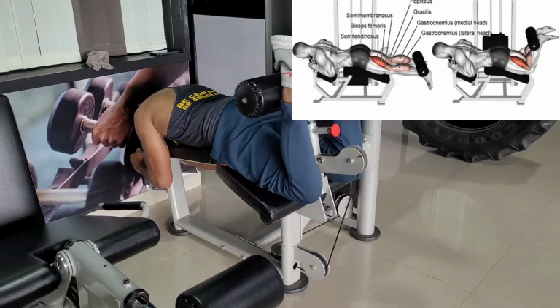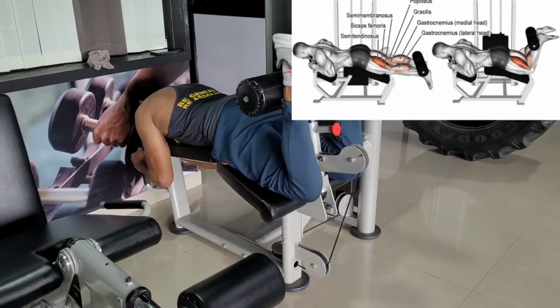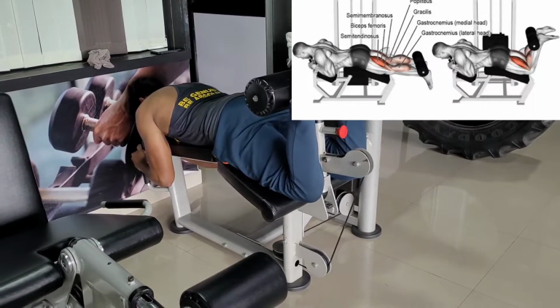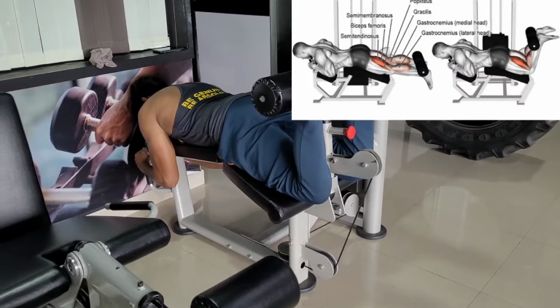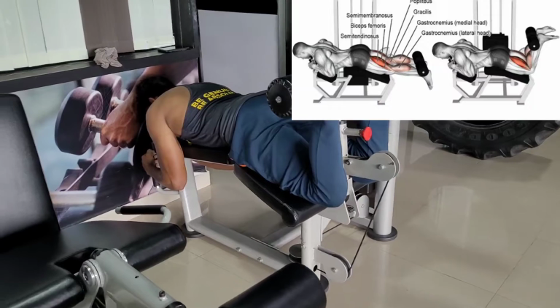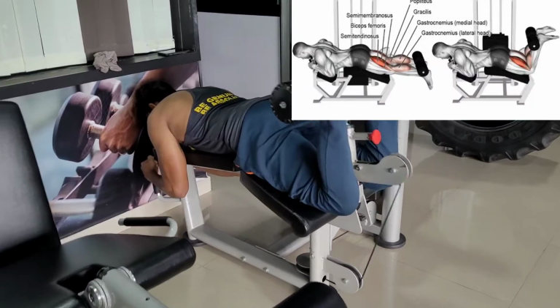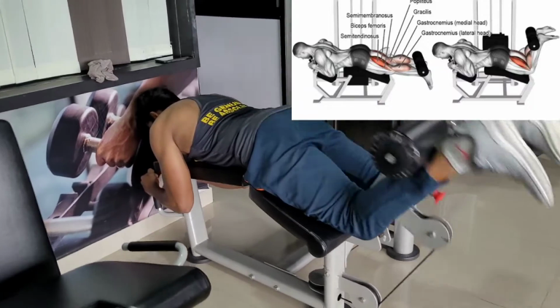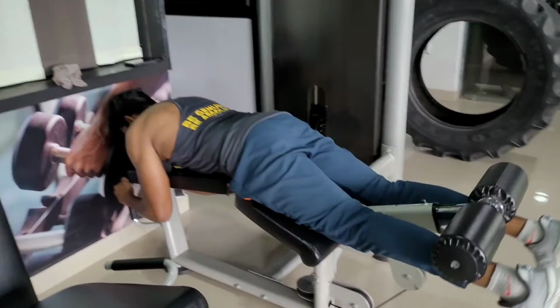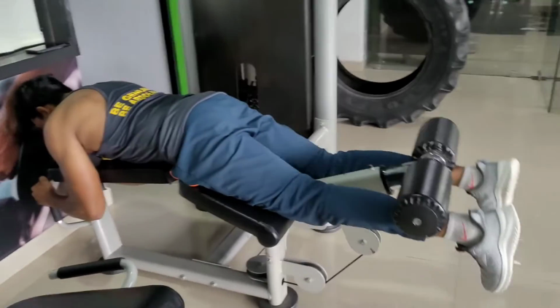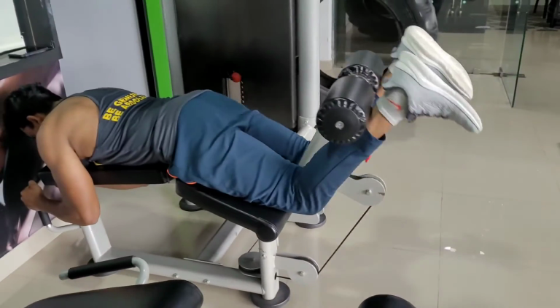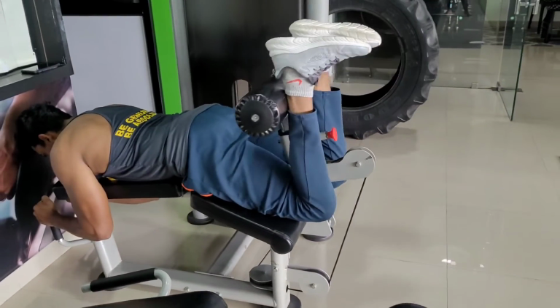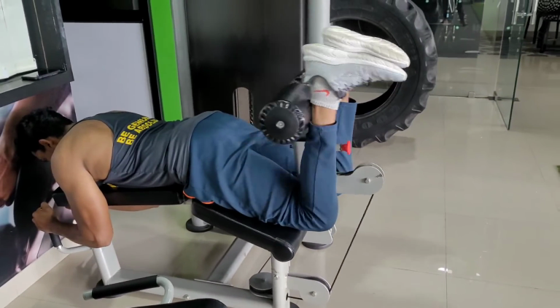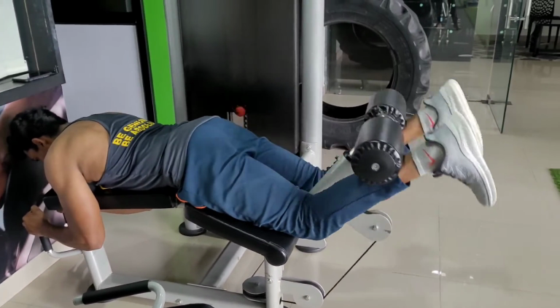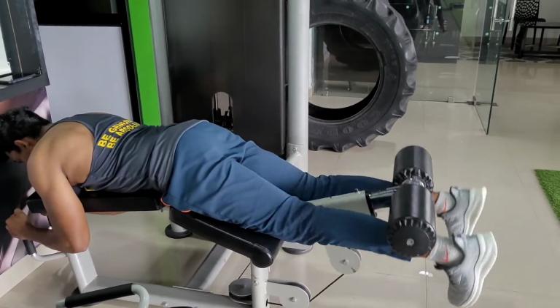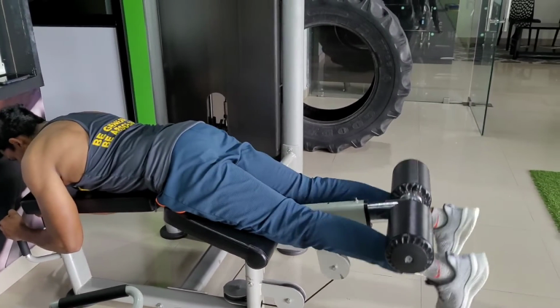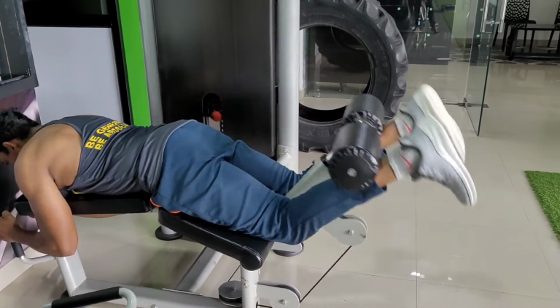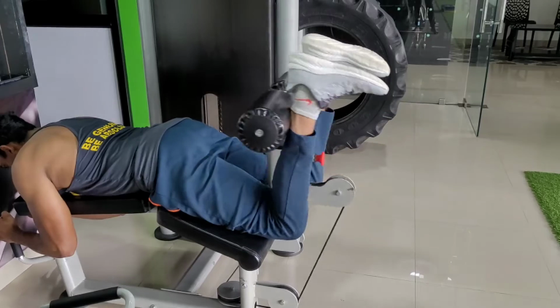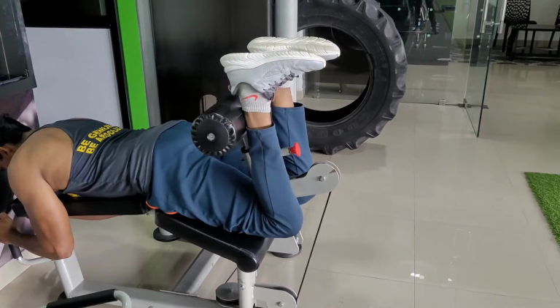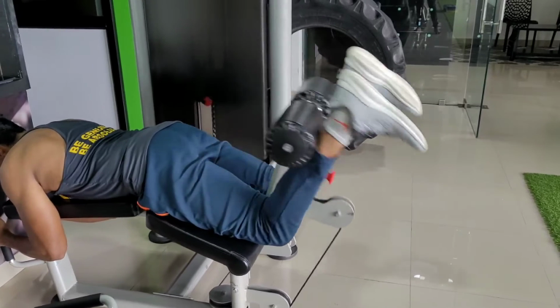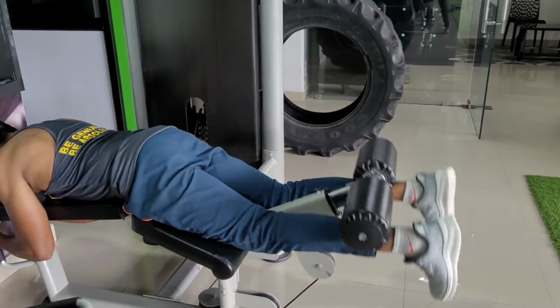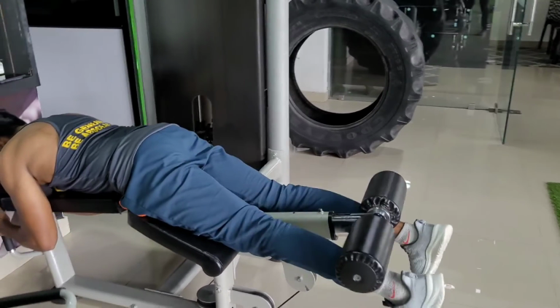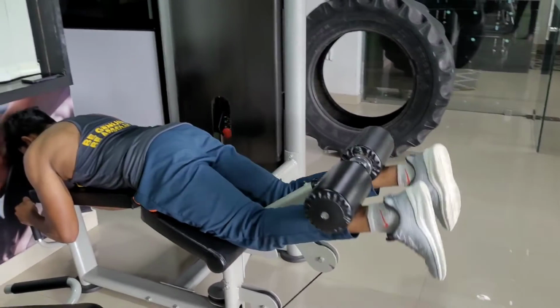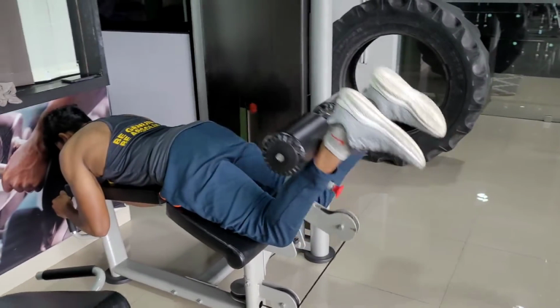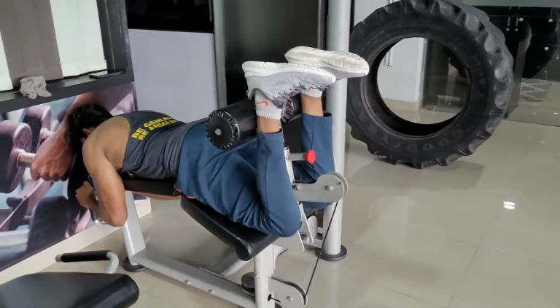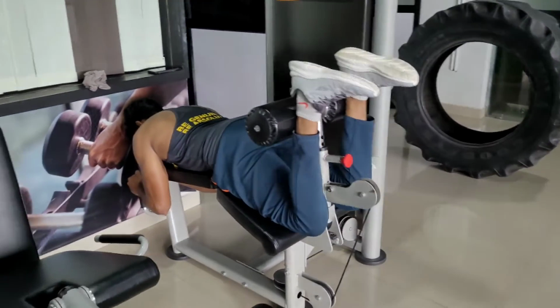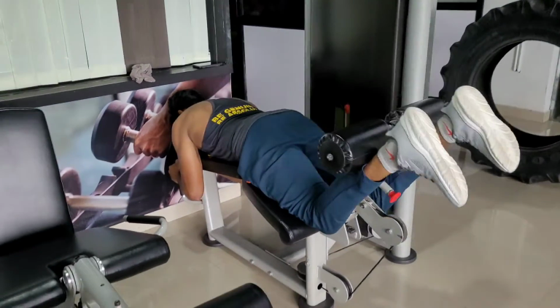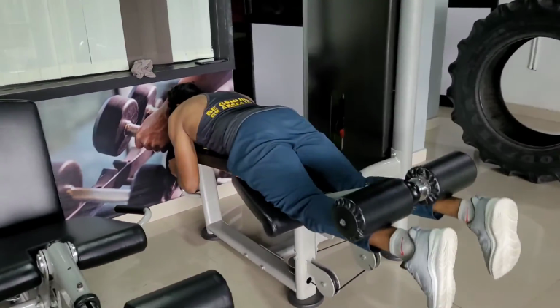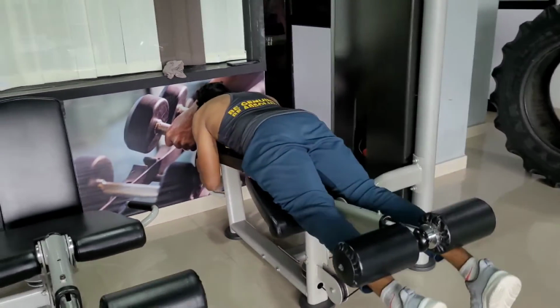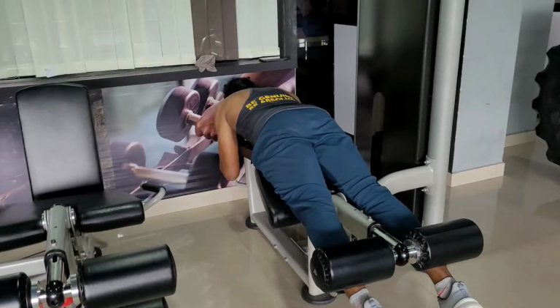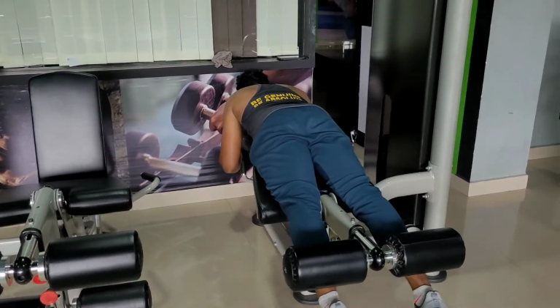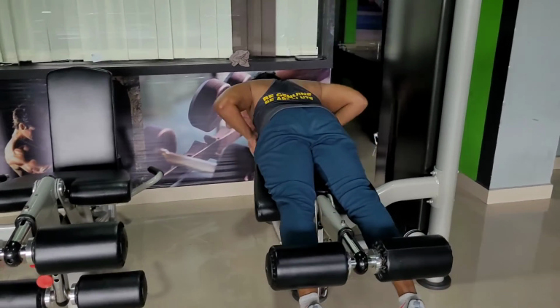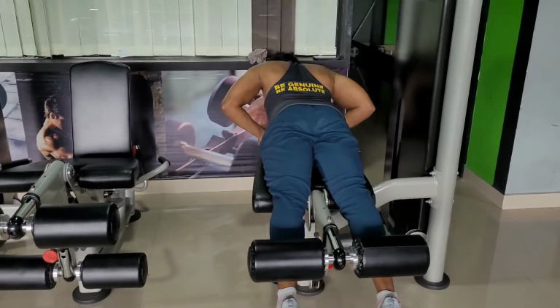When you breathe, you can lift your leg. Breathe out, breathe in. This is how you breathe in. Okay.